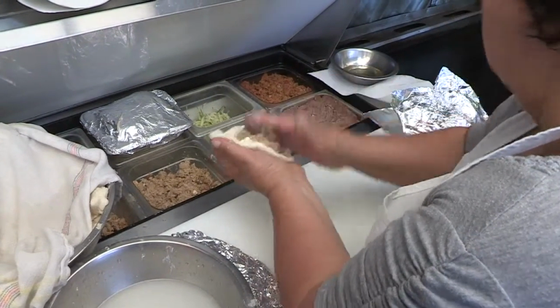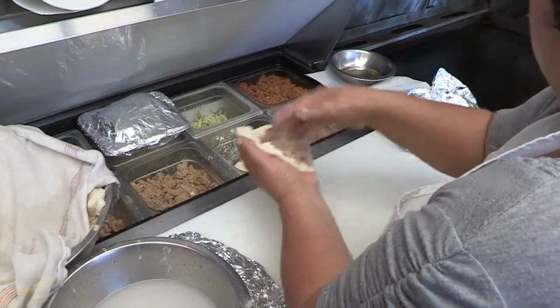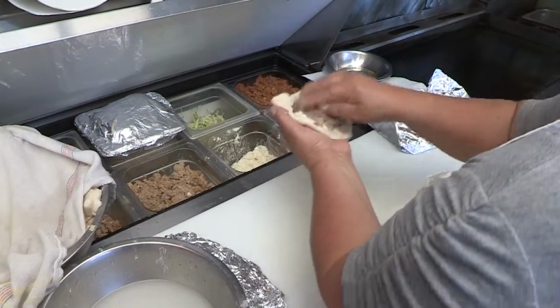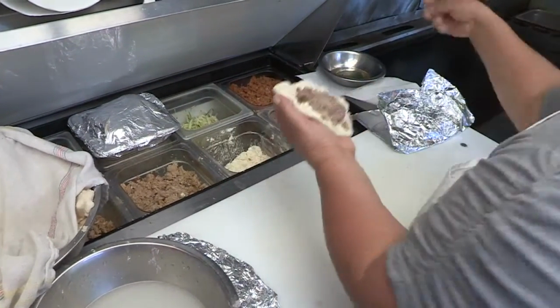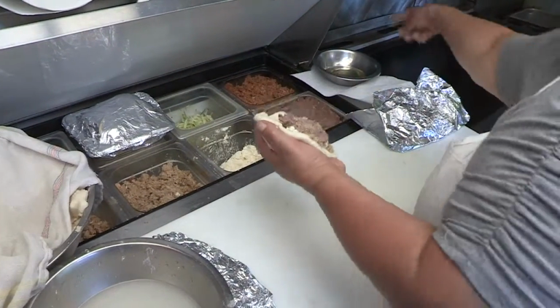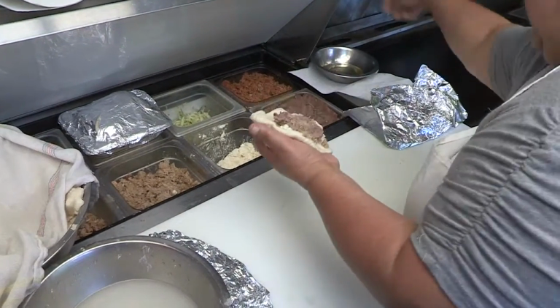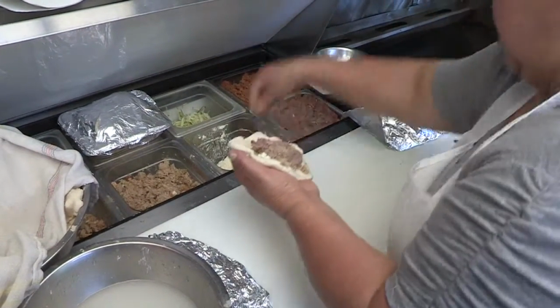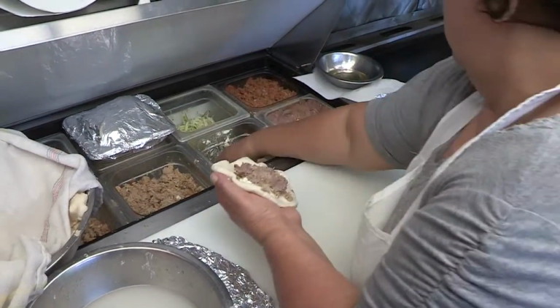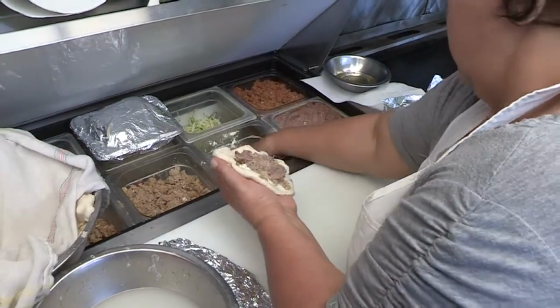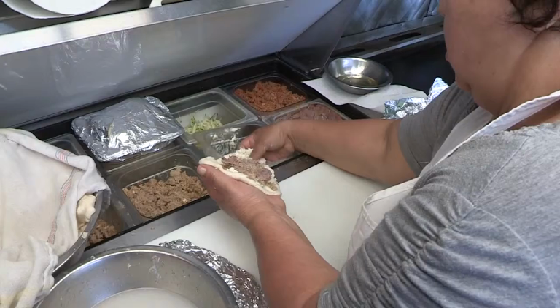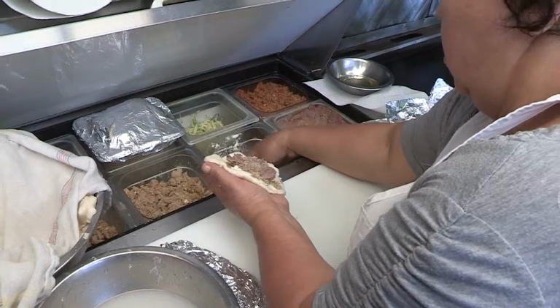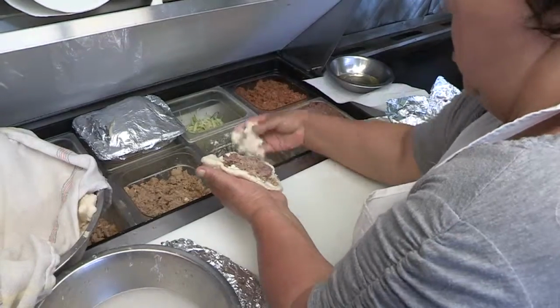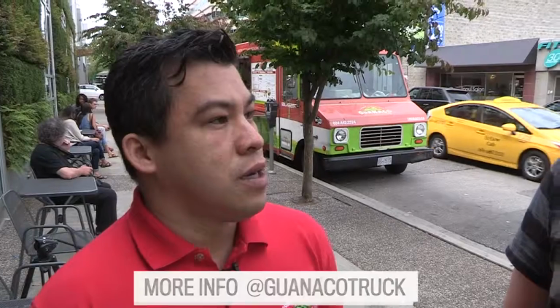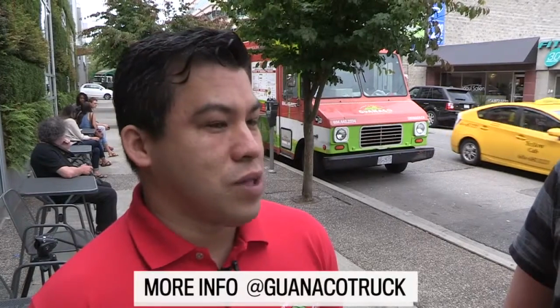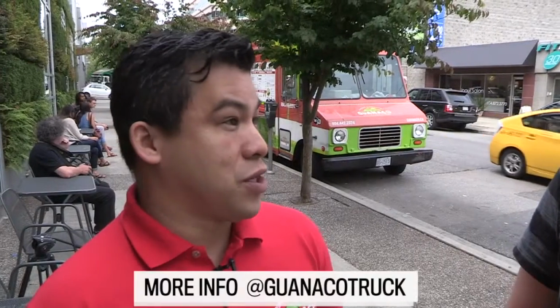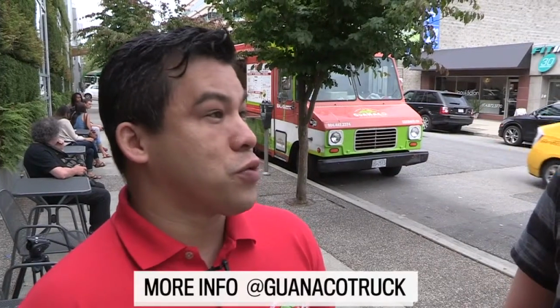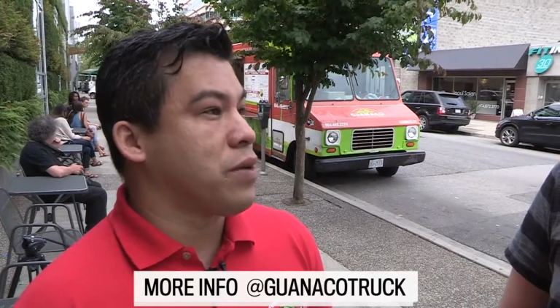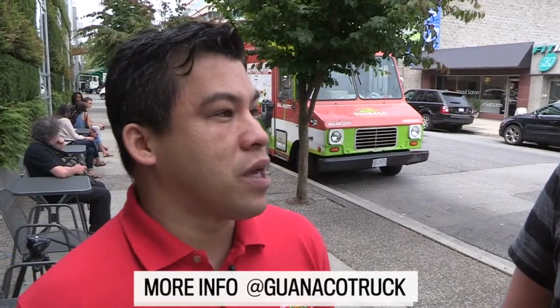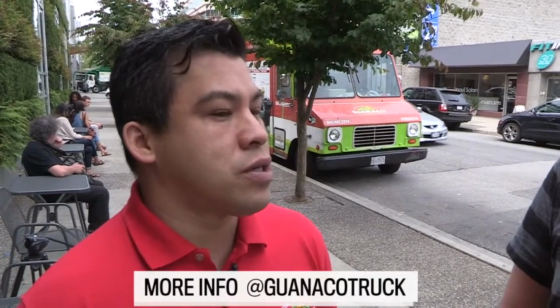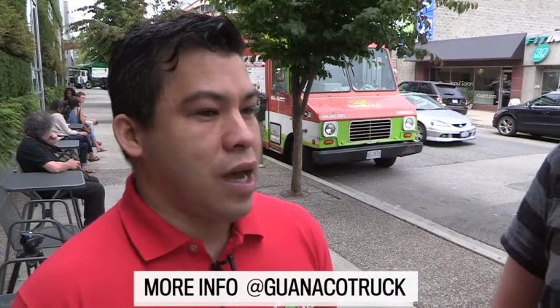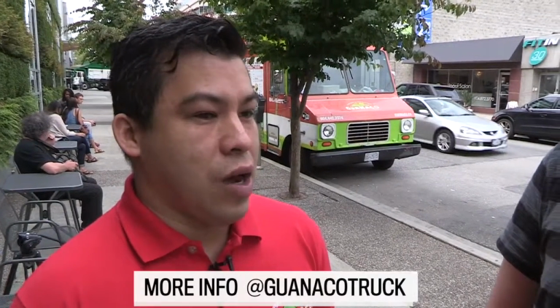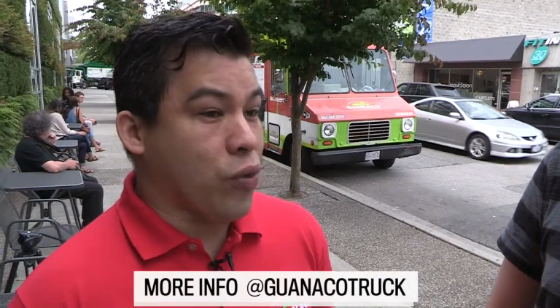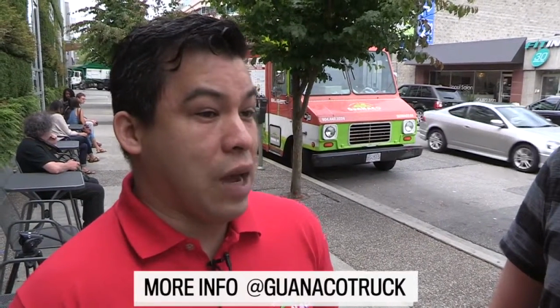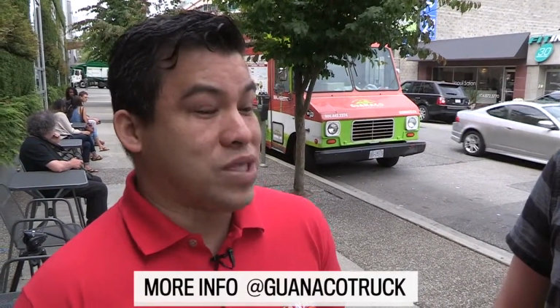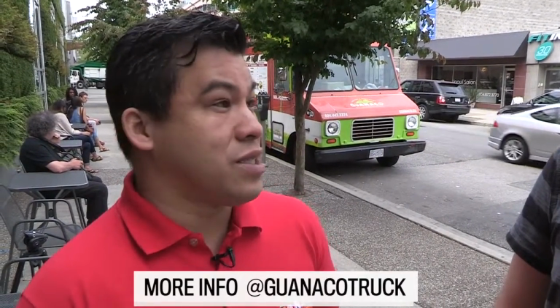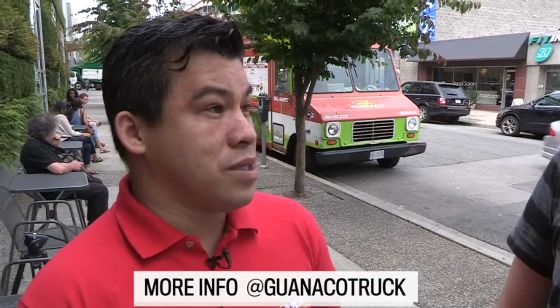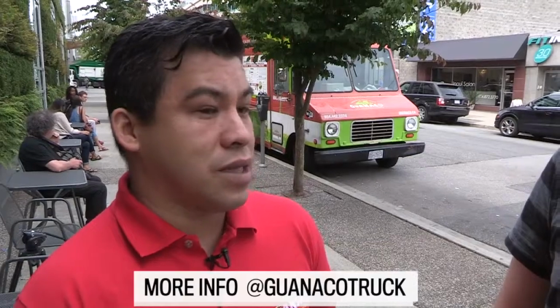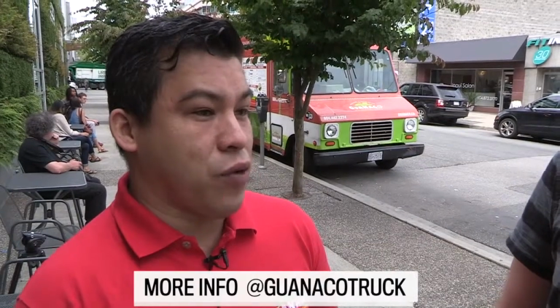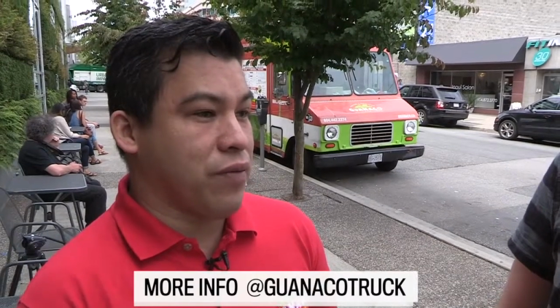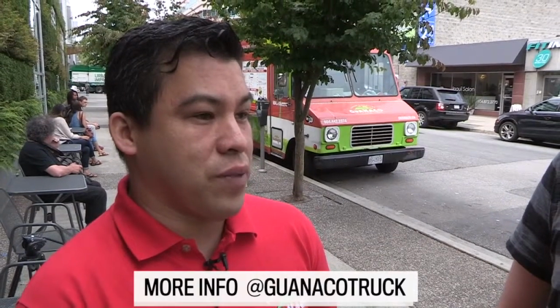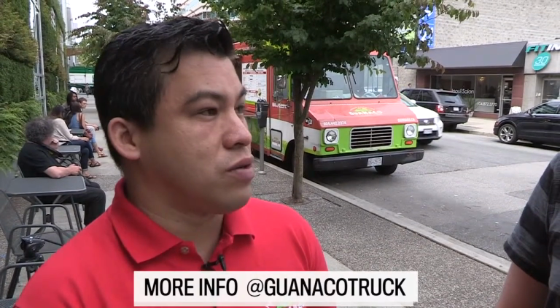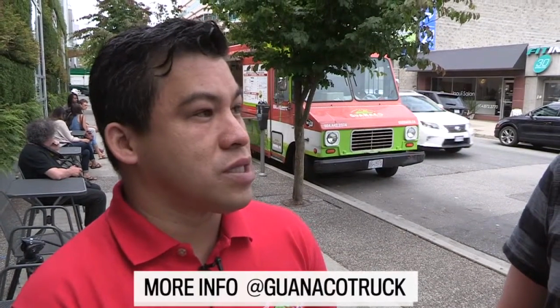Basically what a pupusa is — it's a handmade corn tortilla, so that makes it gluten-free by nature. All of them come with cheese and beans; it's a four different mixture of cheeses.